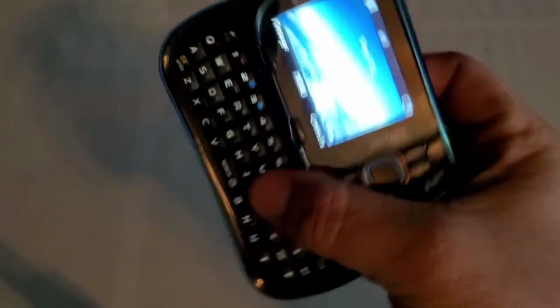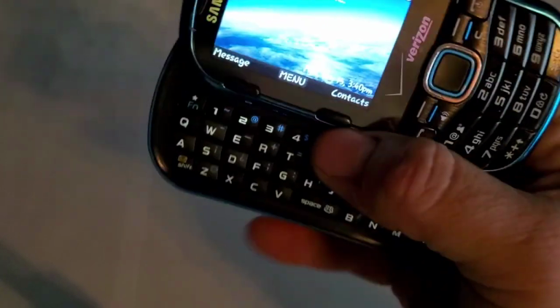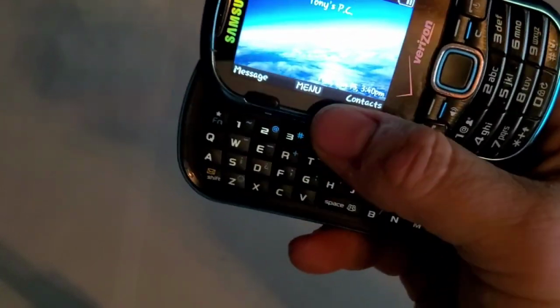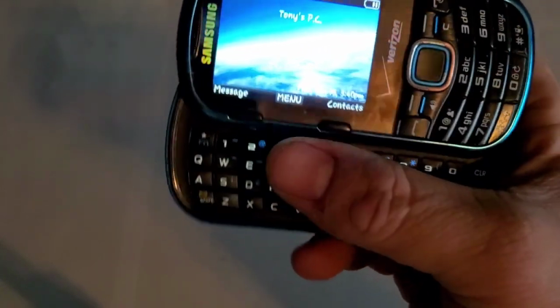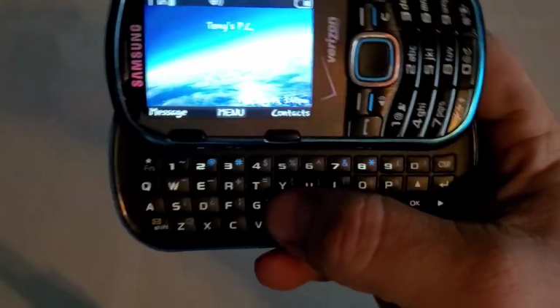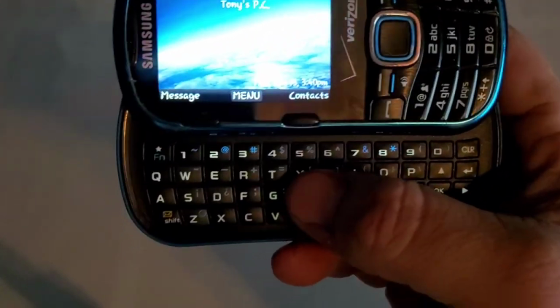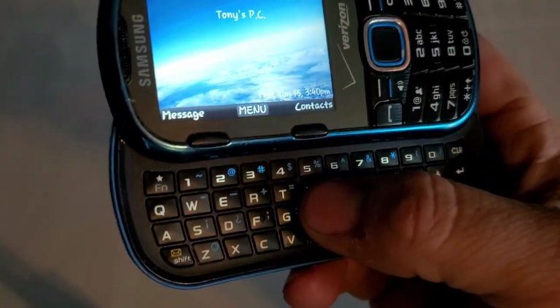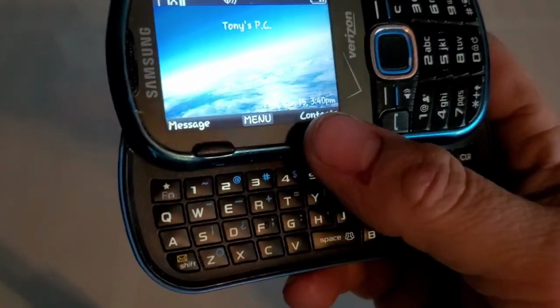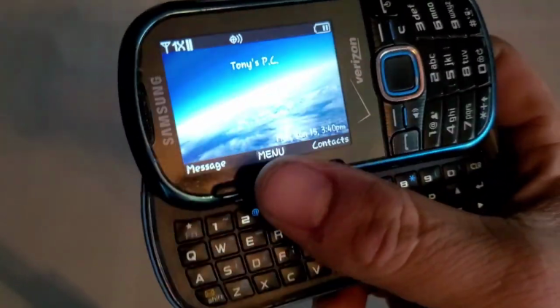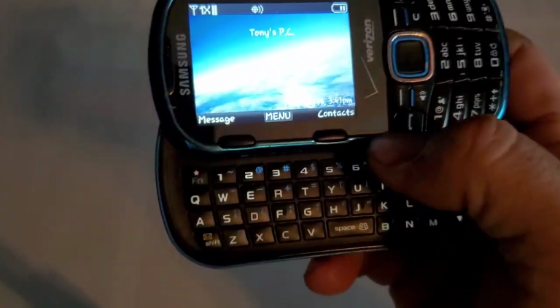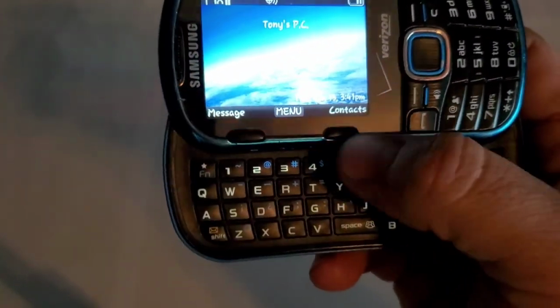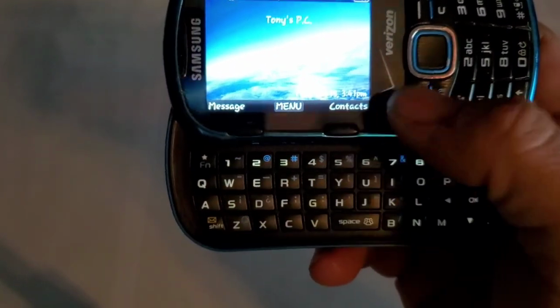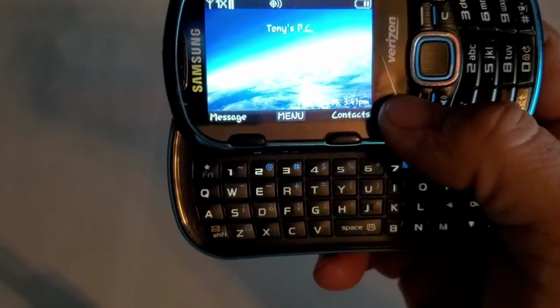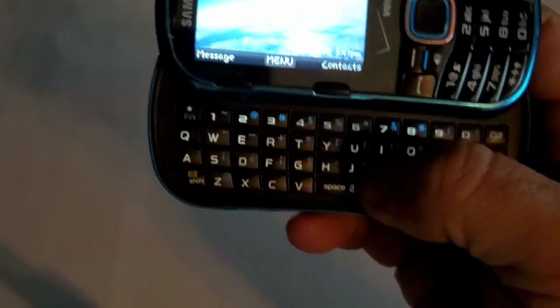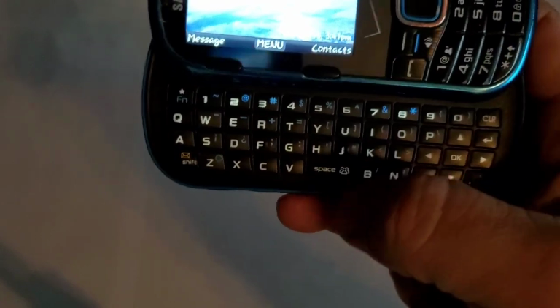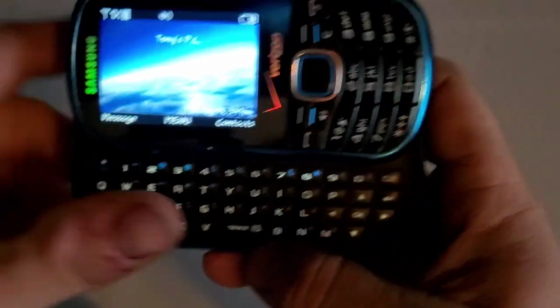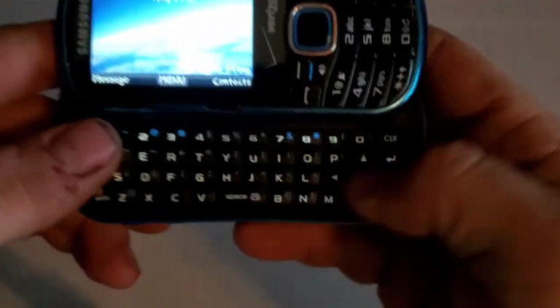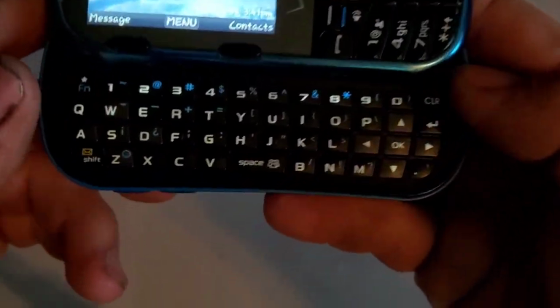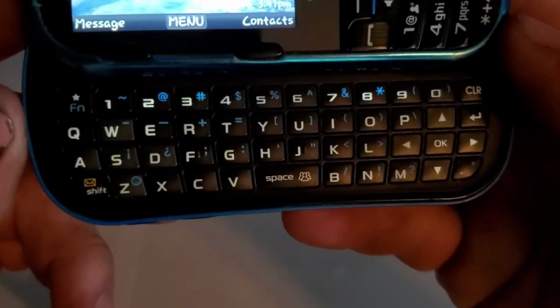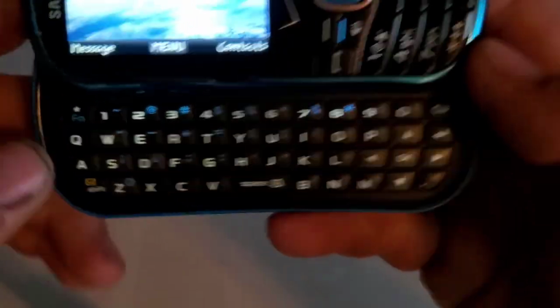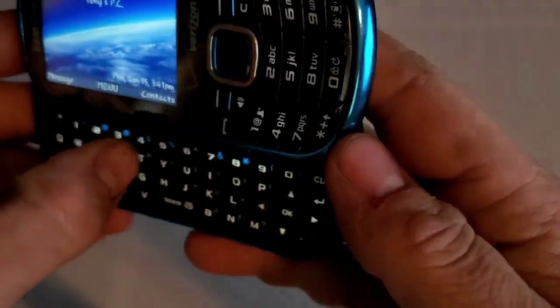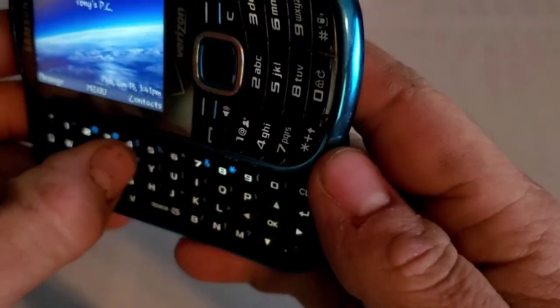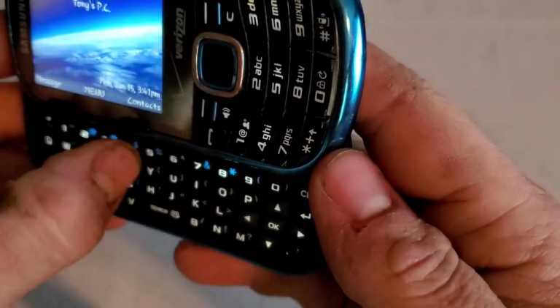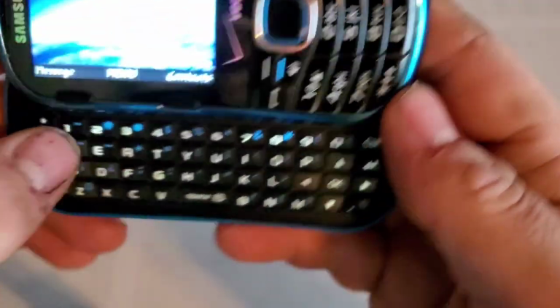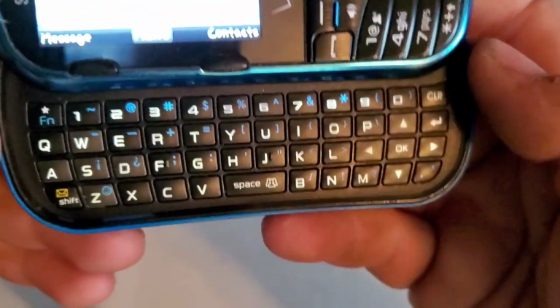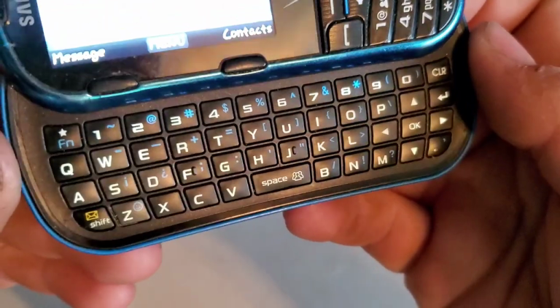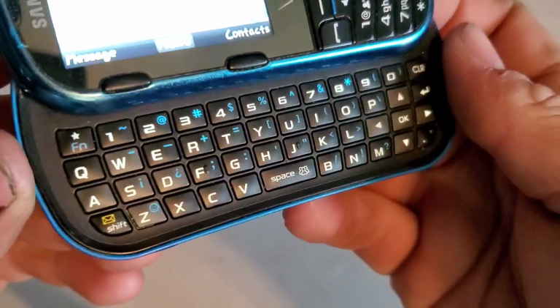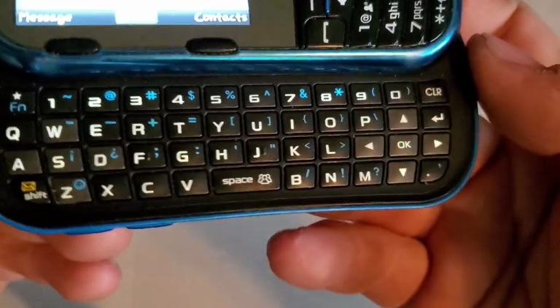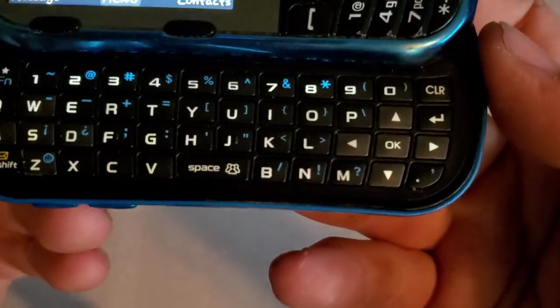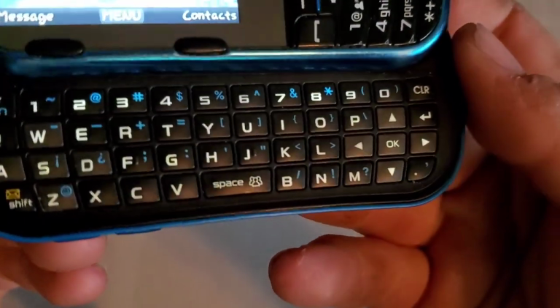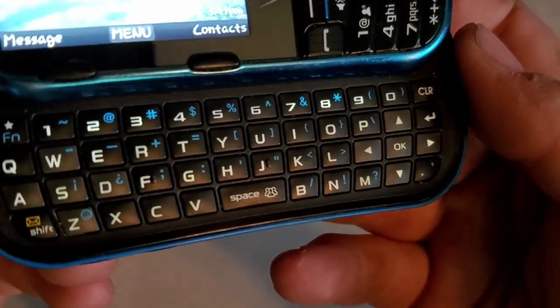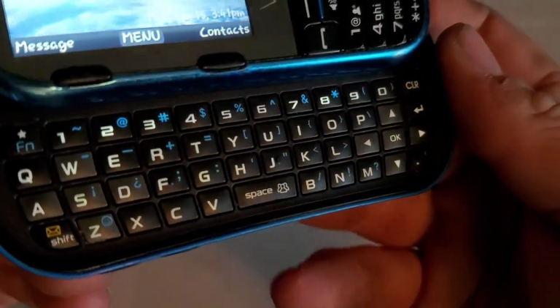Sliding it open, you have two soft keys right here on the display instead of having the ones on the front. You have a full QWERTY keyboard — these keys are rubber and they light up white as well.